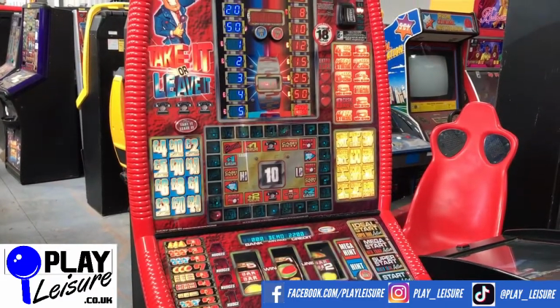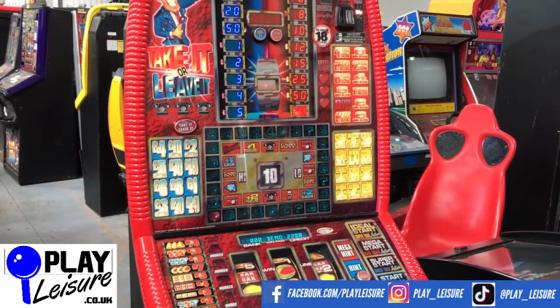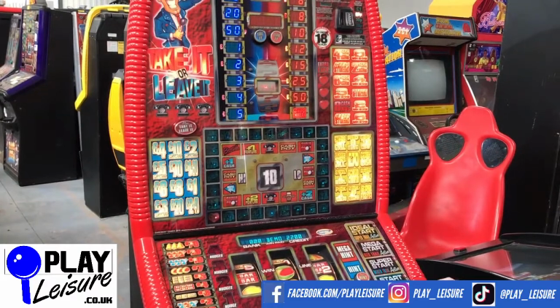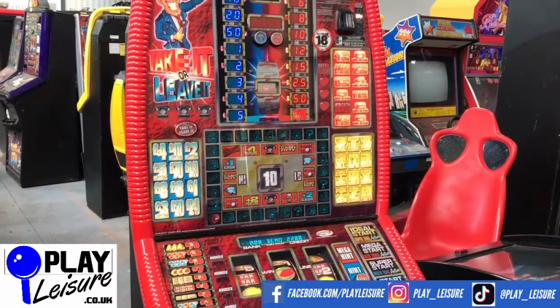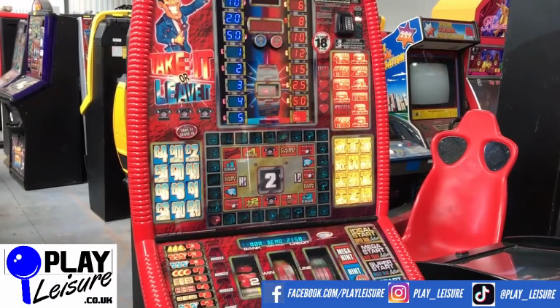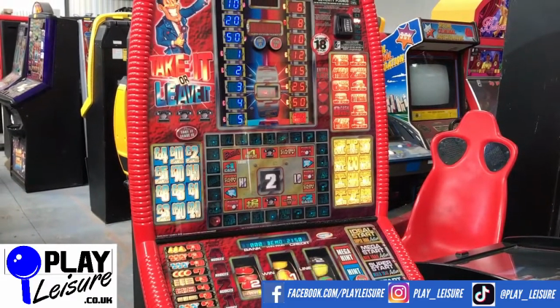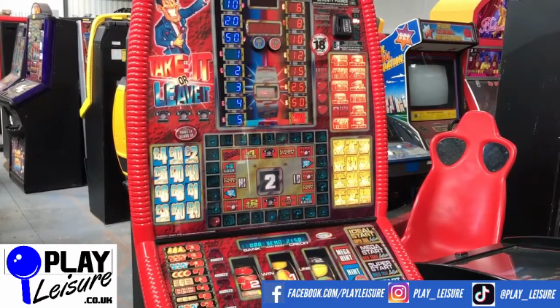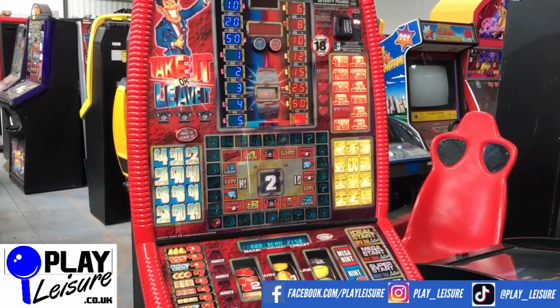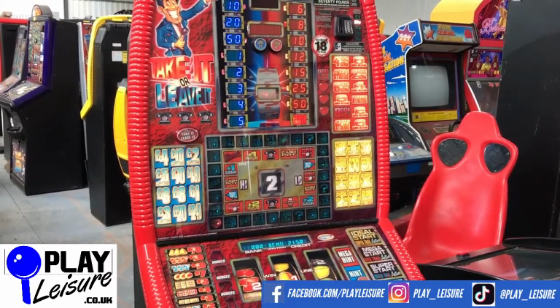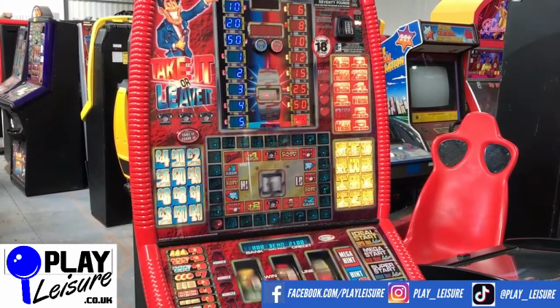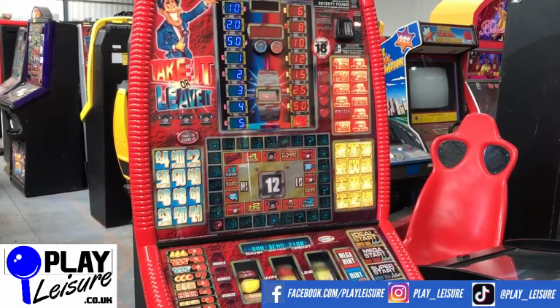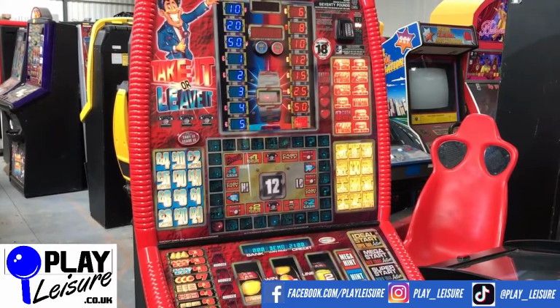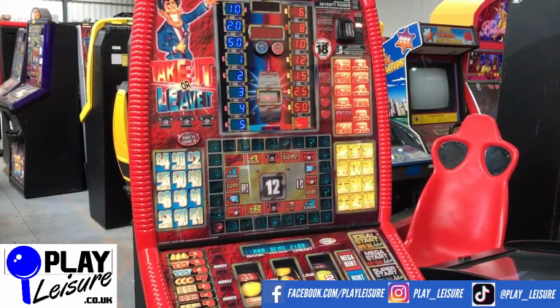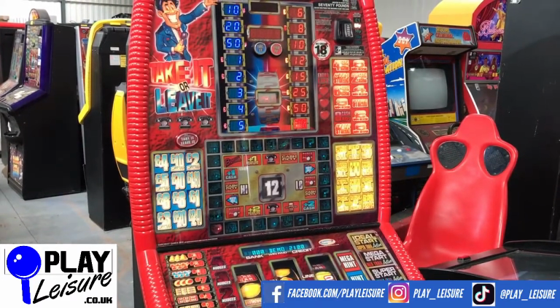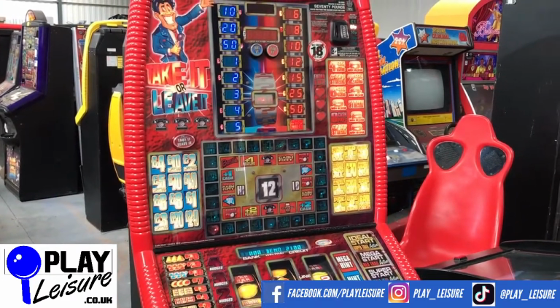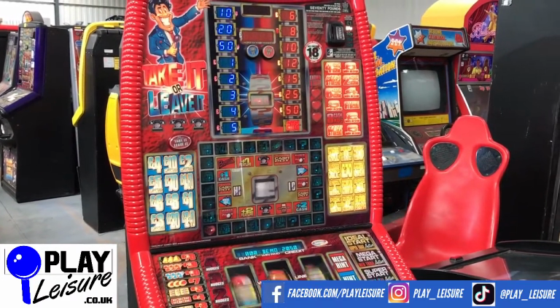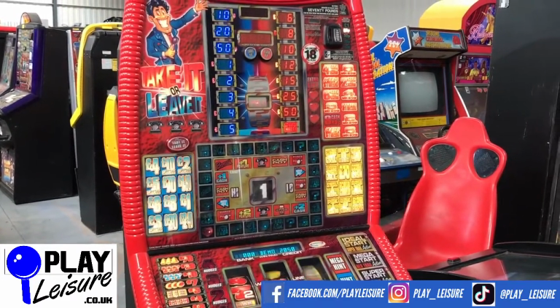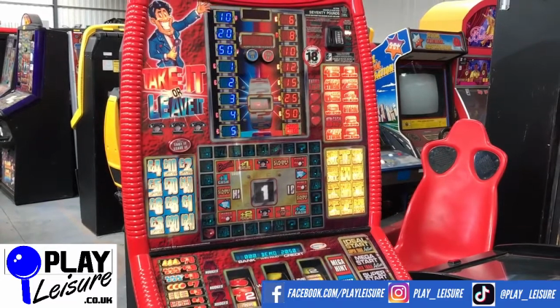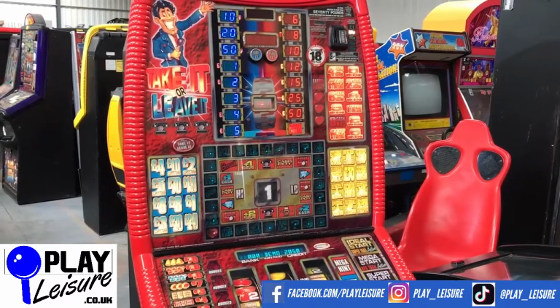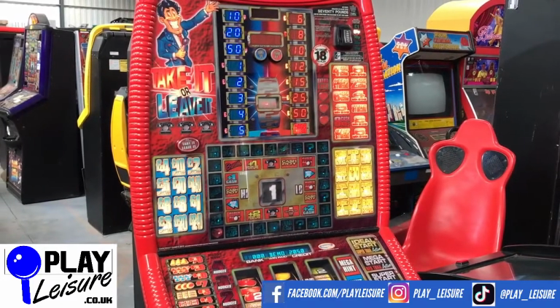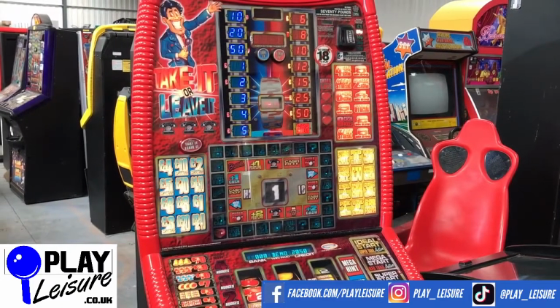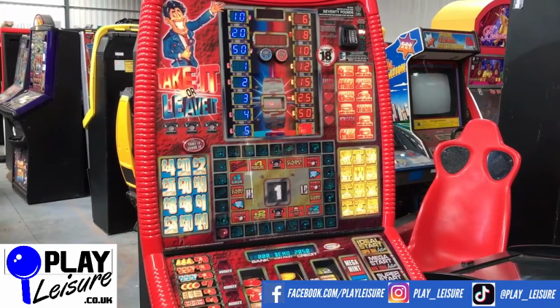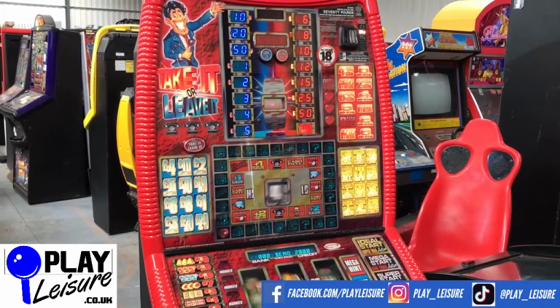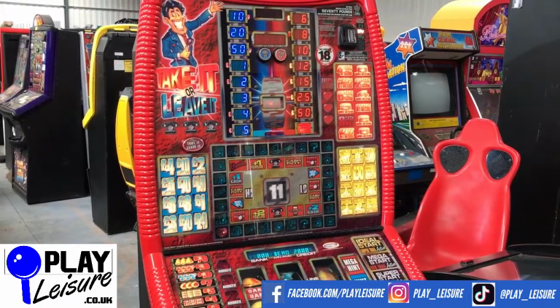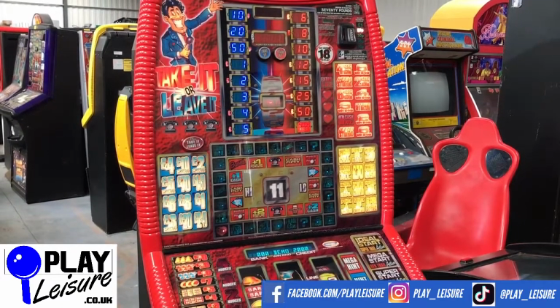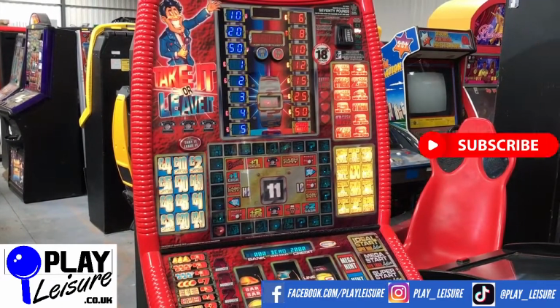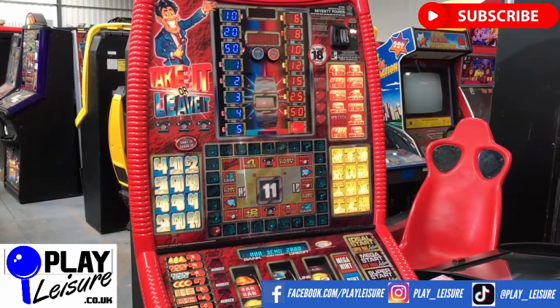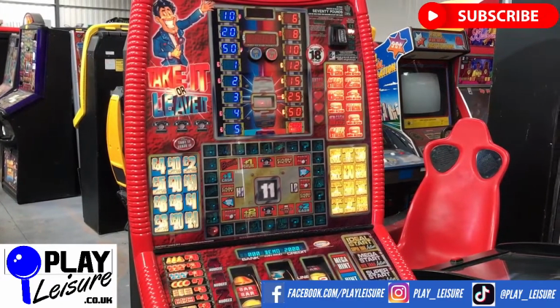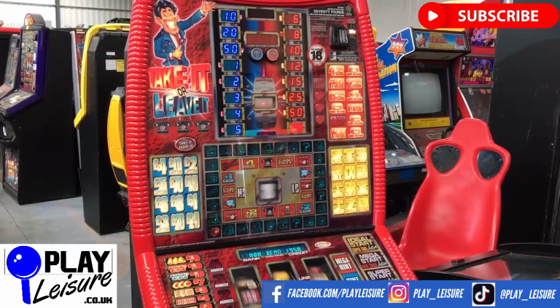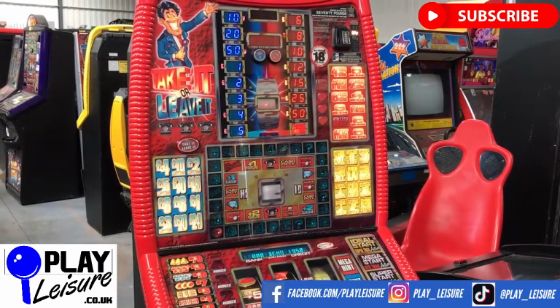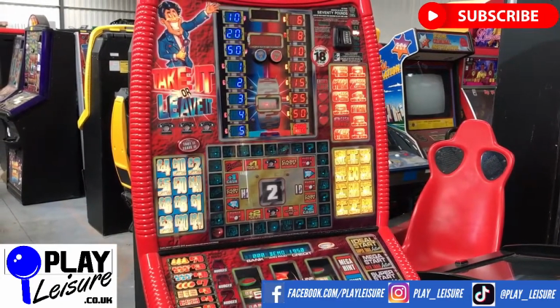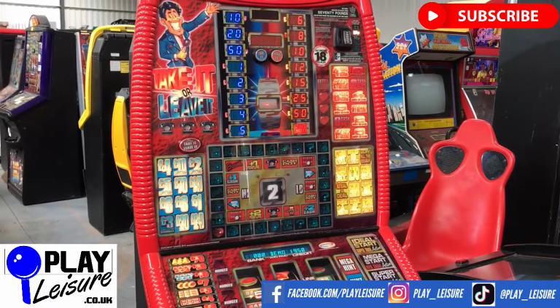This fruit machine and hundreds of other fruit machines, arcade machines, pinball, coin pushers, cranes, and much more are all available now on our website at www.playleisure.co.uk. Head over there now and see if you find your new machine.